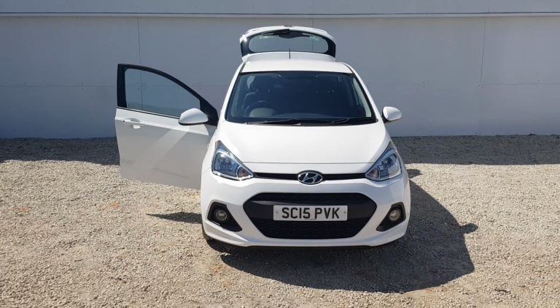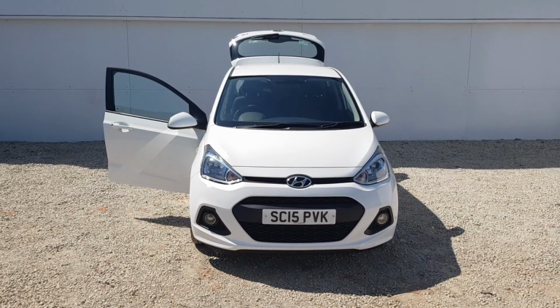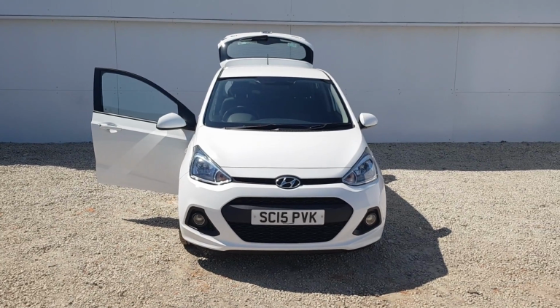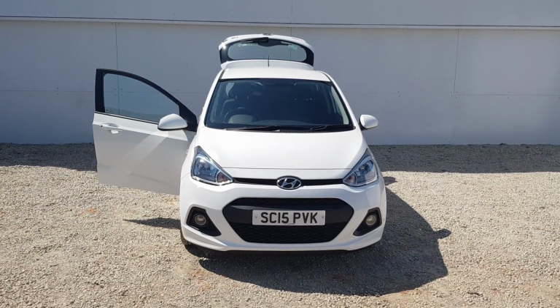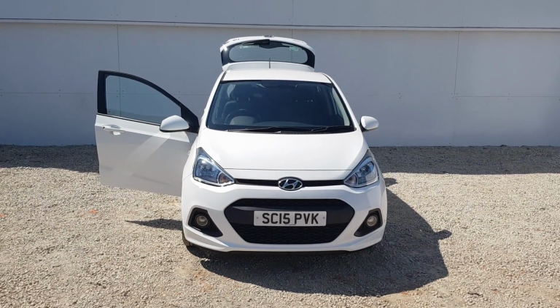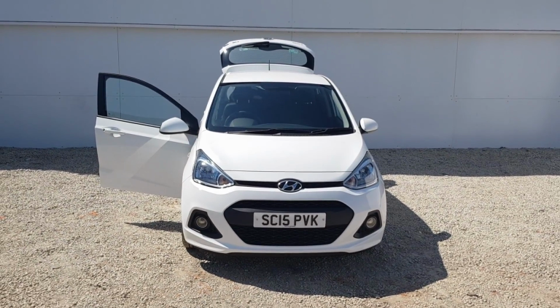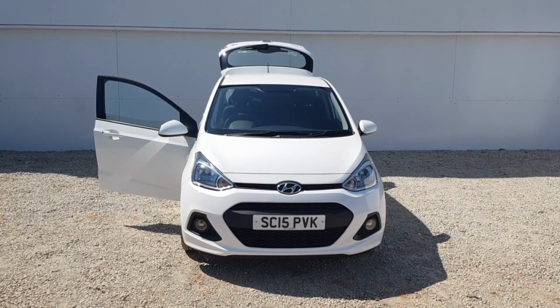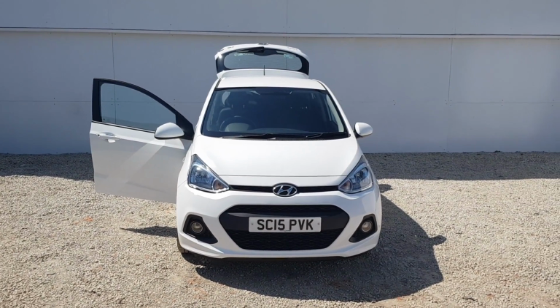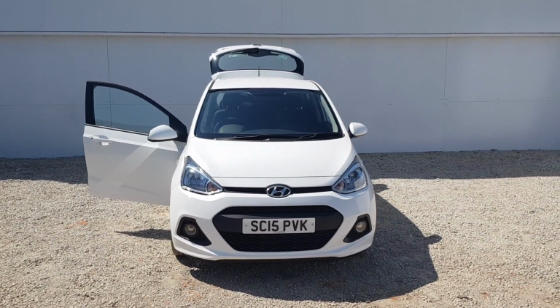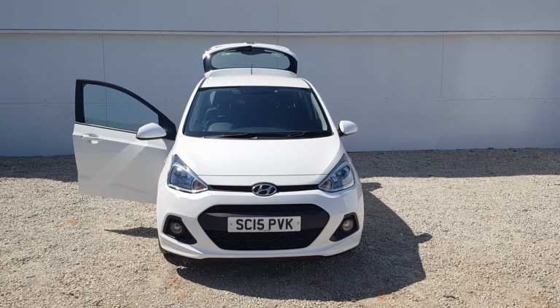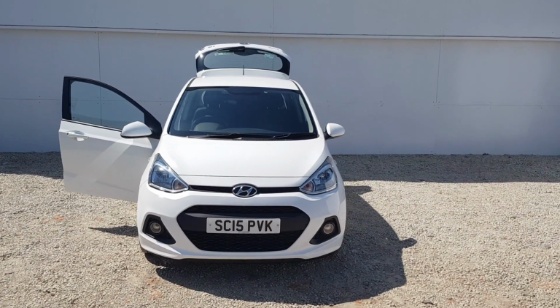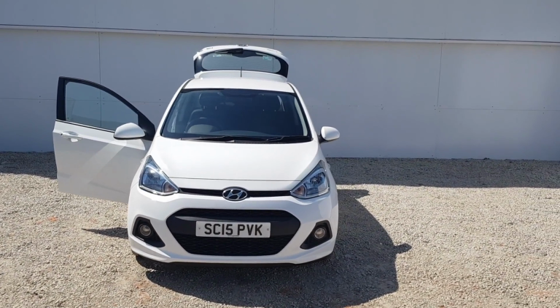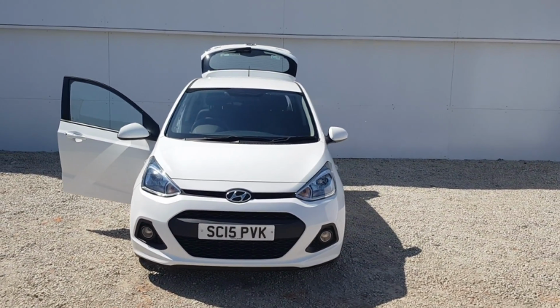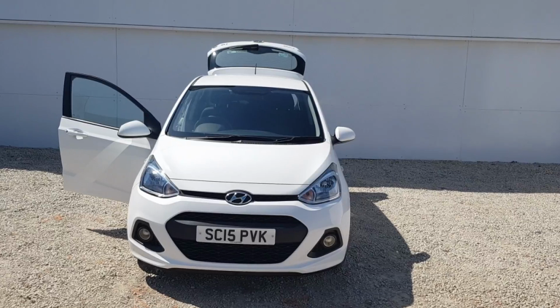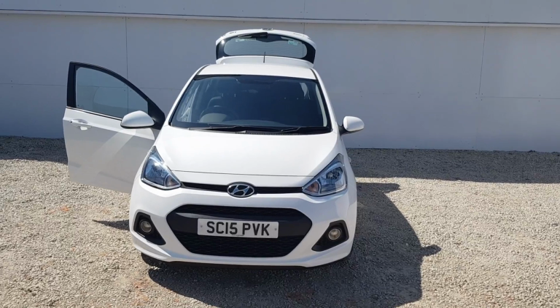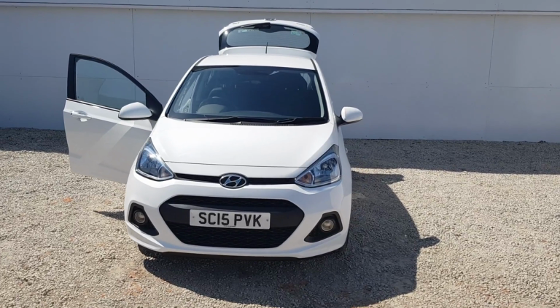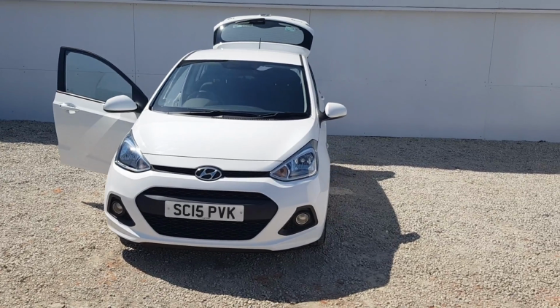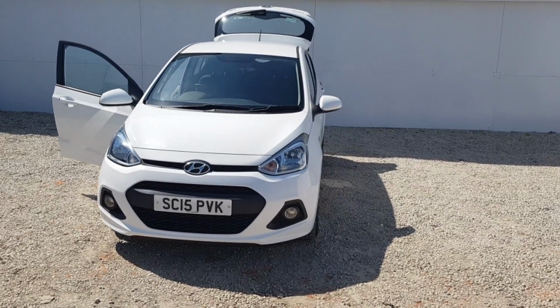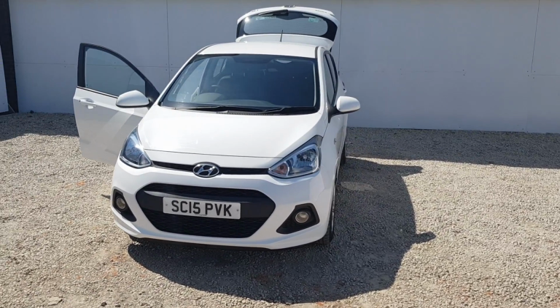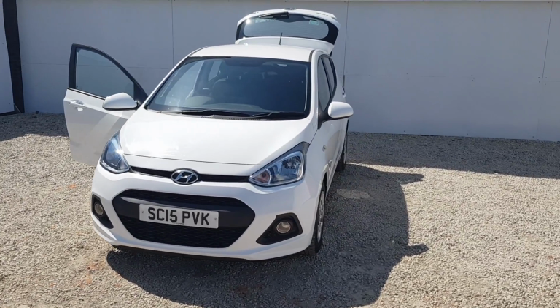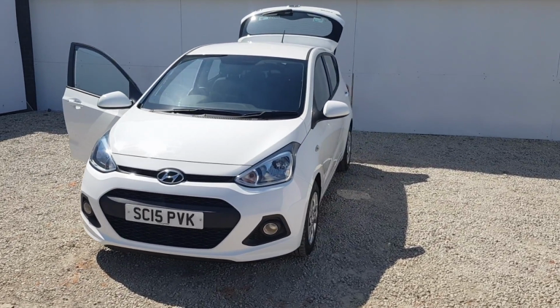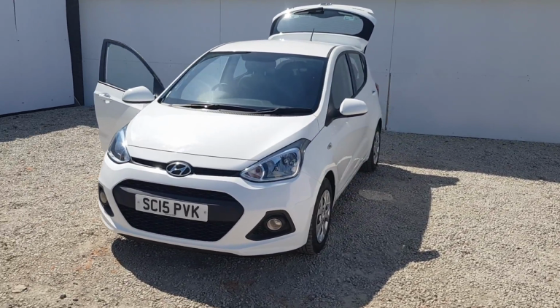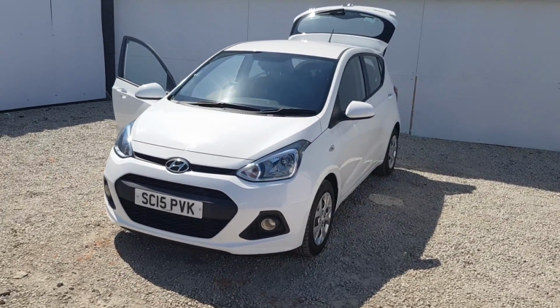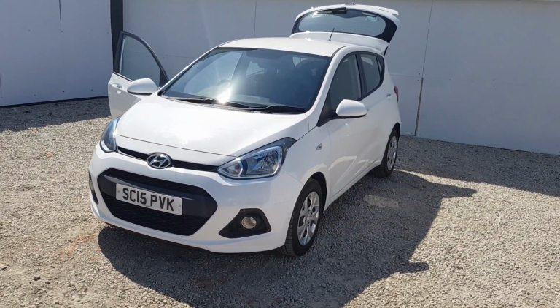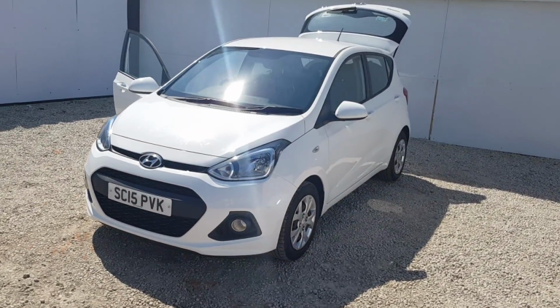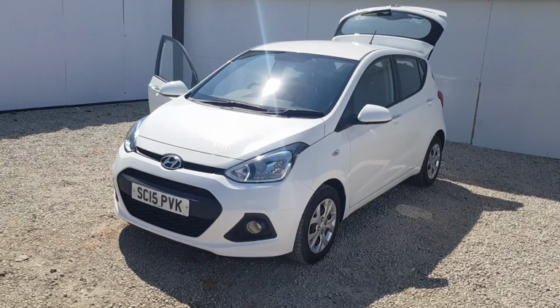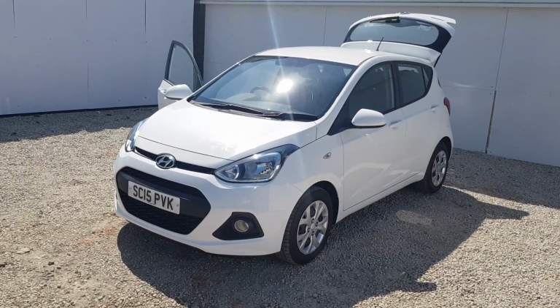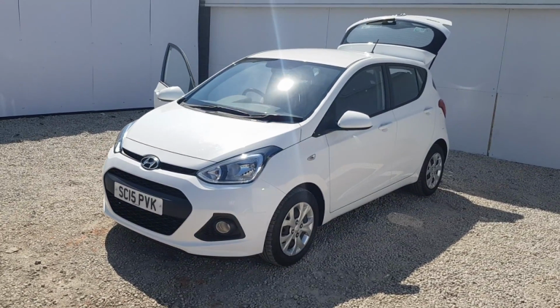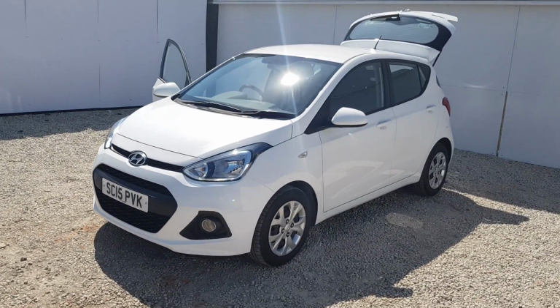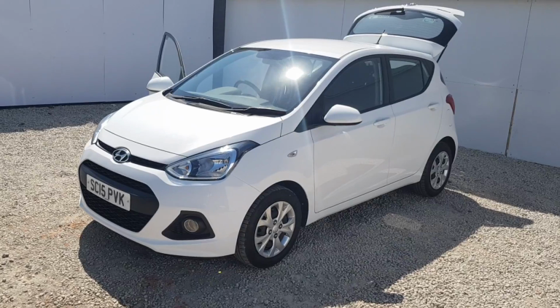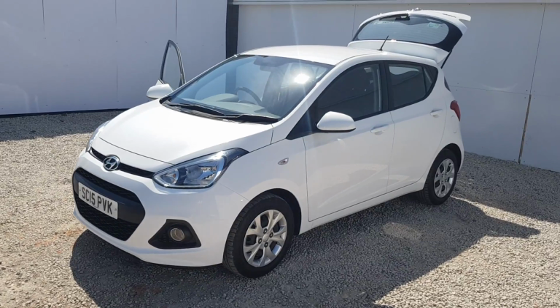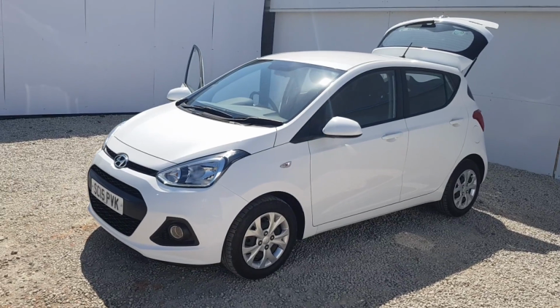Welcome back to Phoenix Hyundai in Paisley. The next car up is a stunning Hyundai i10 1 litre SE model in polar white. The car has a 15 plate with just over 17,000 miles on the clock.